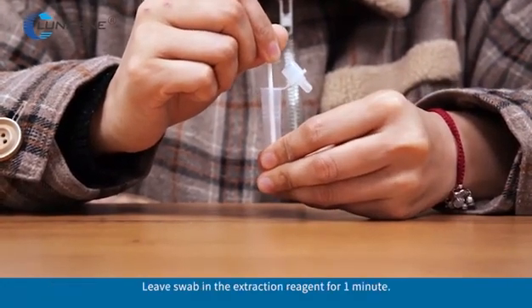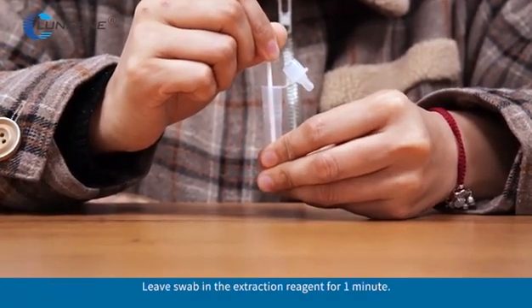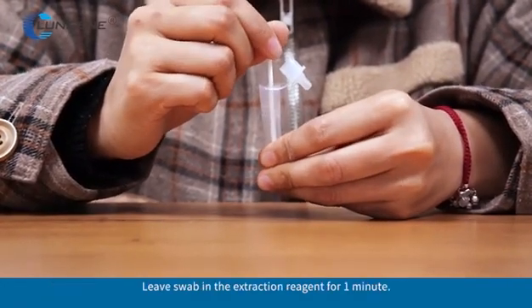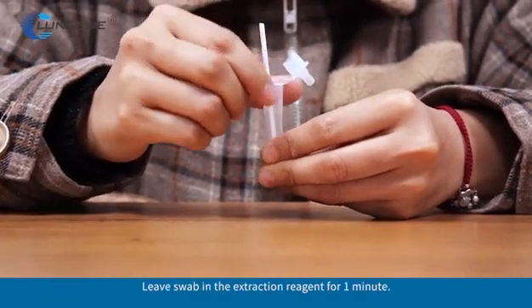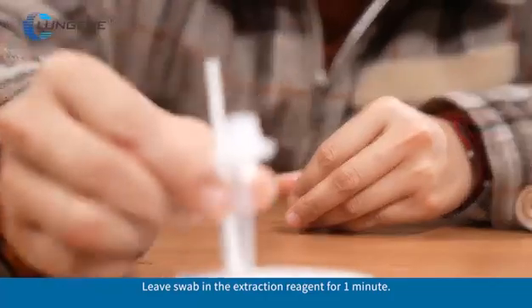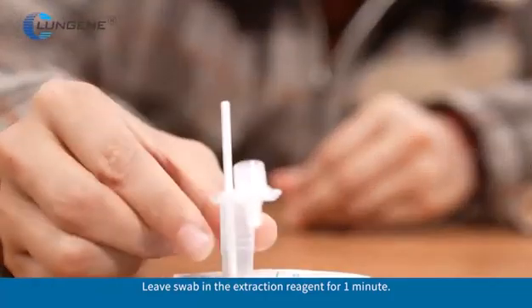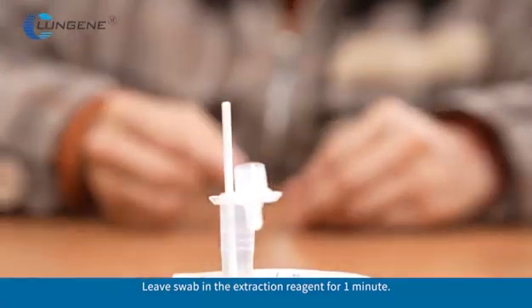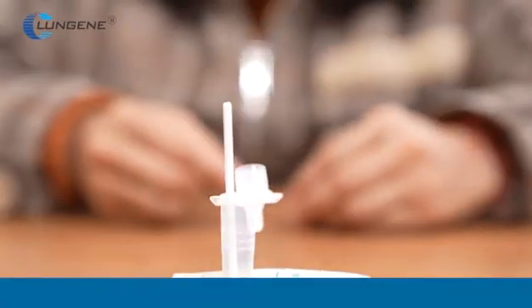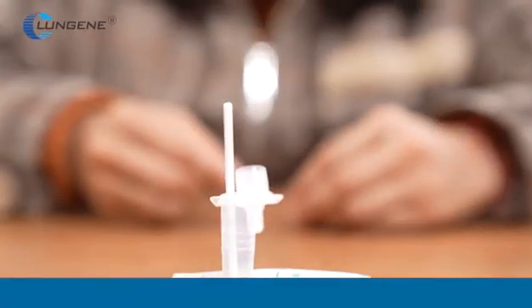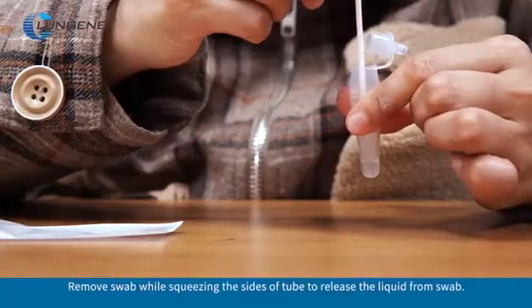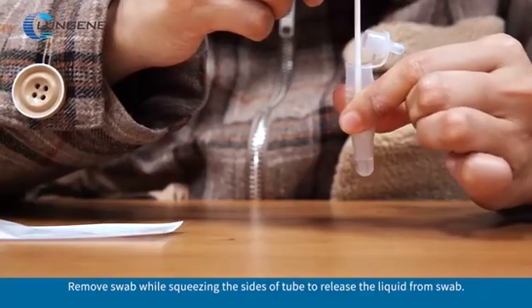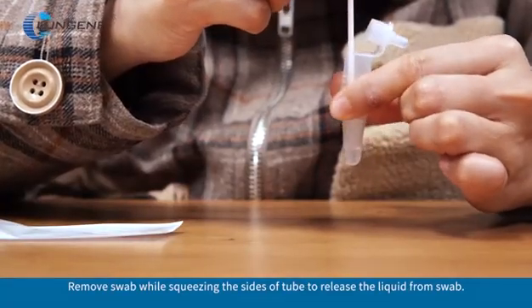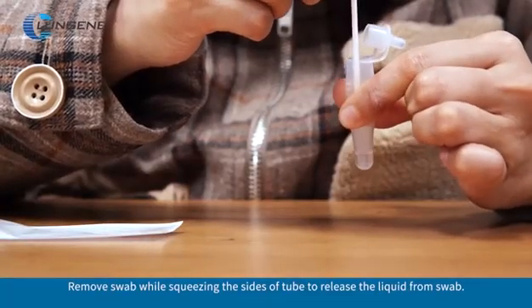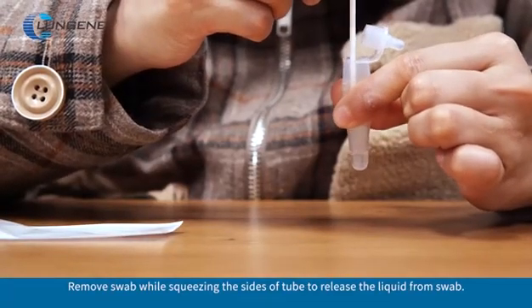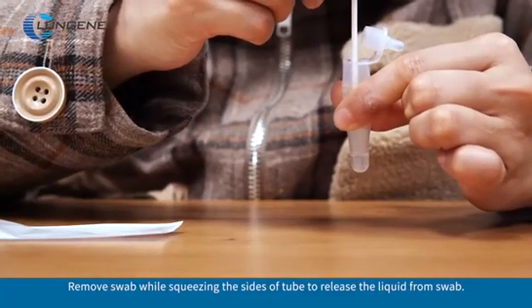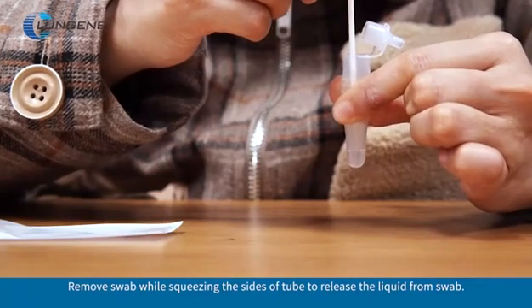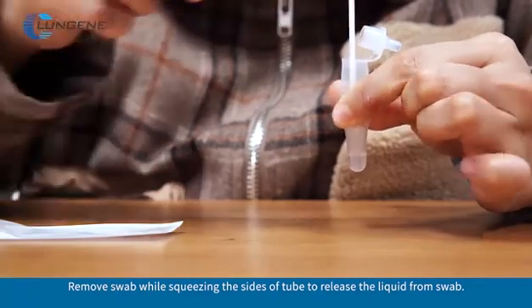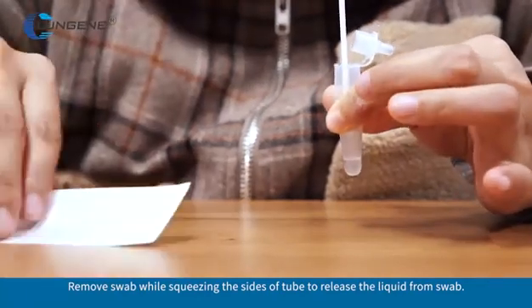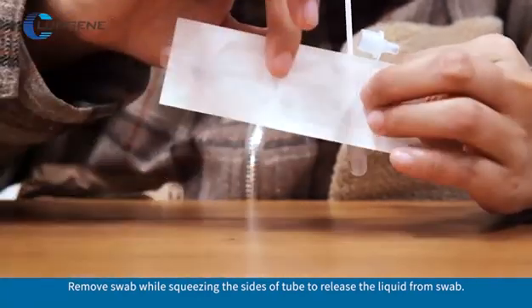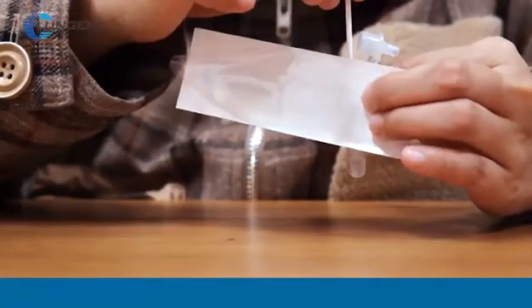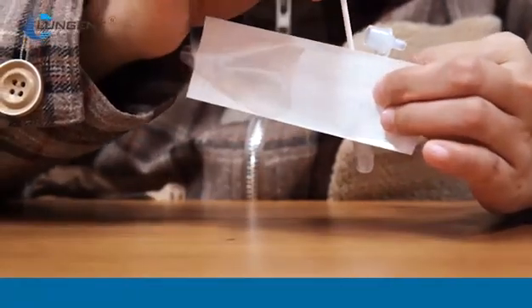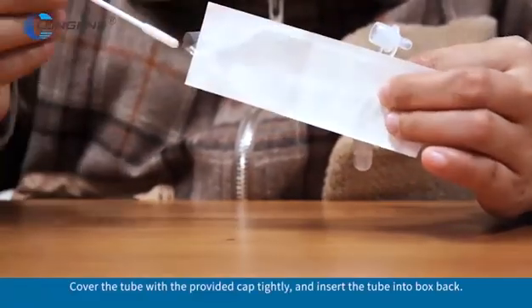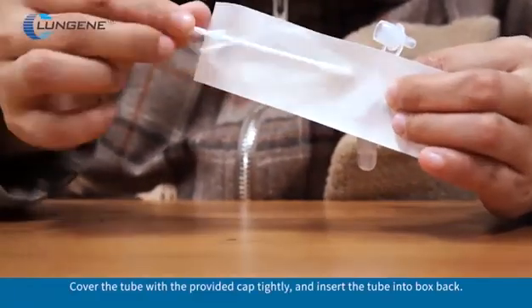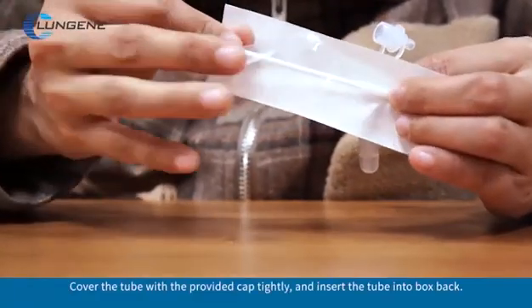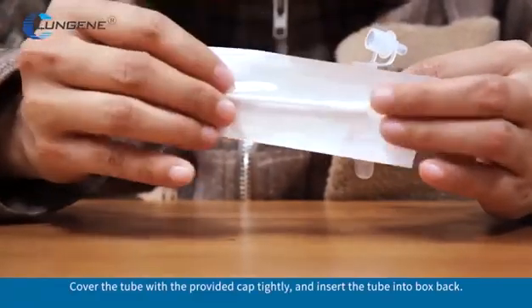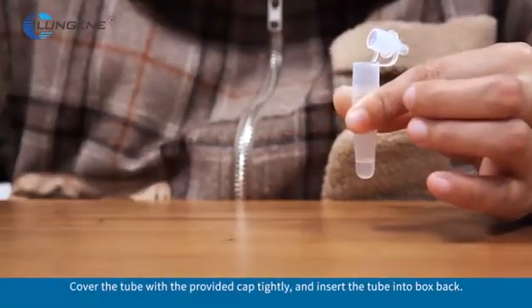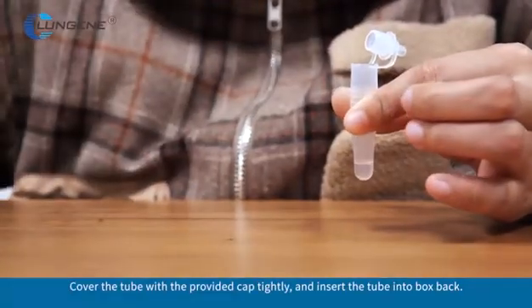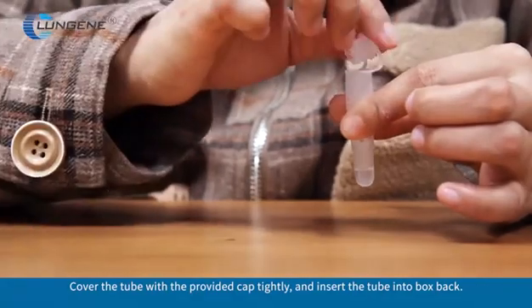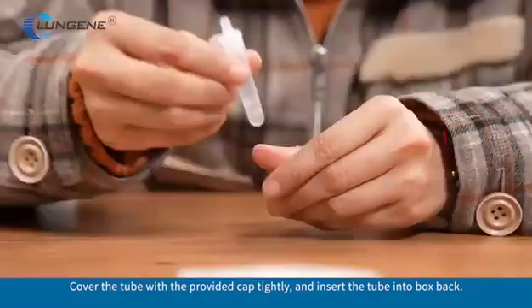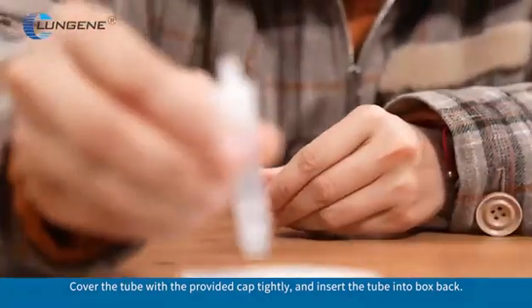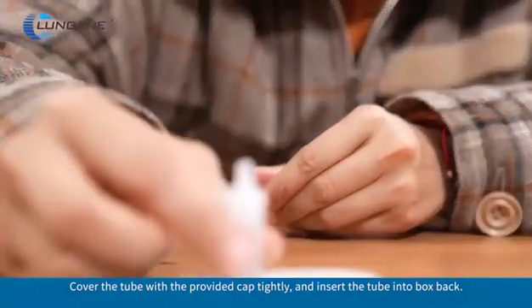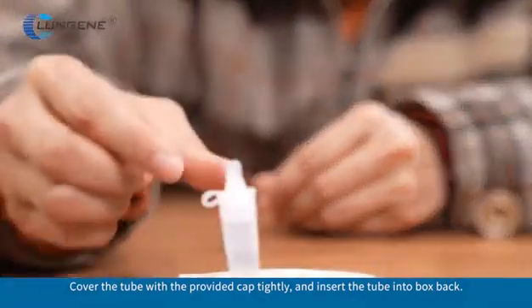Leave the swab in the extraction reagent for 1 minute. Remove the swab while squeezing the sides of the tube to release the liquid from the swab. Cover the tube with the provided cap tightly and insert the tube back into the box.